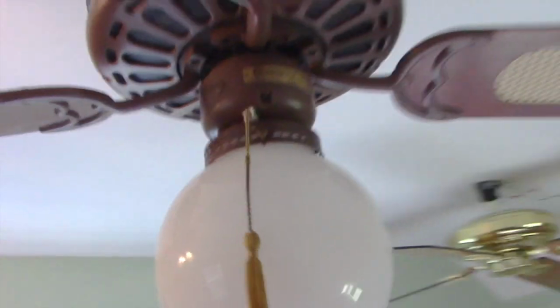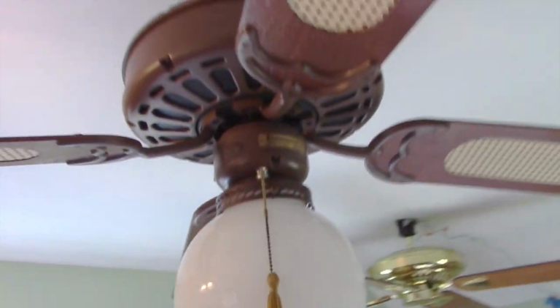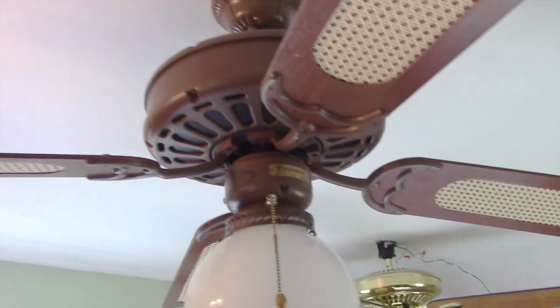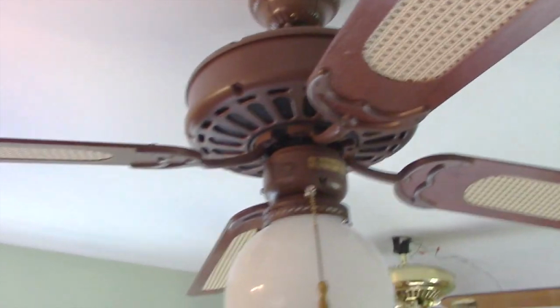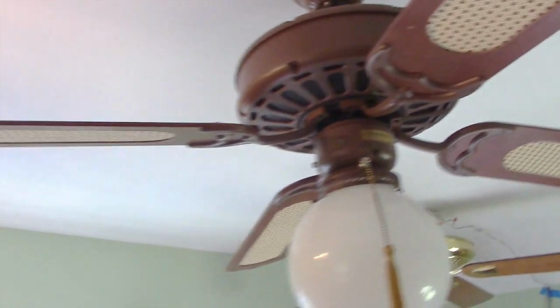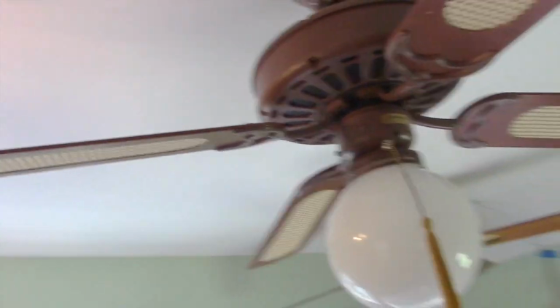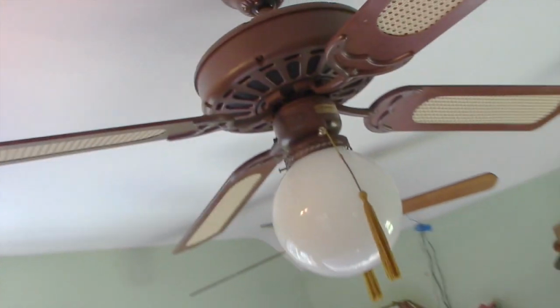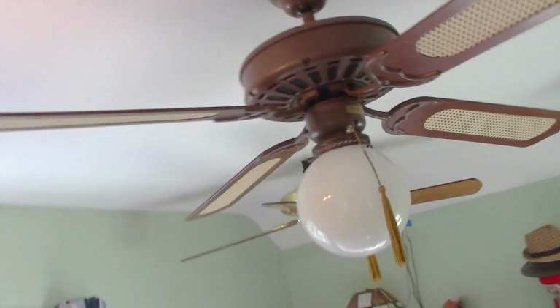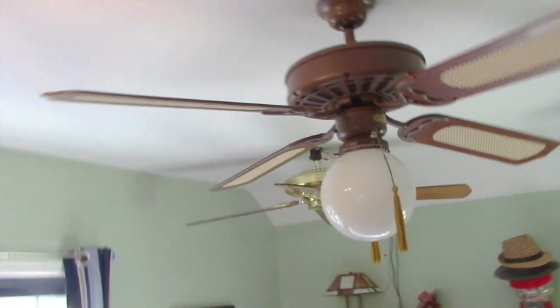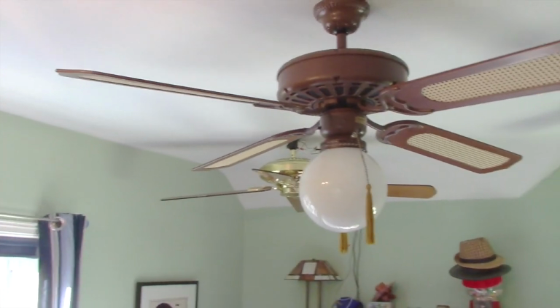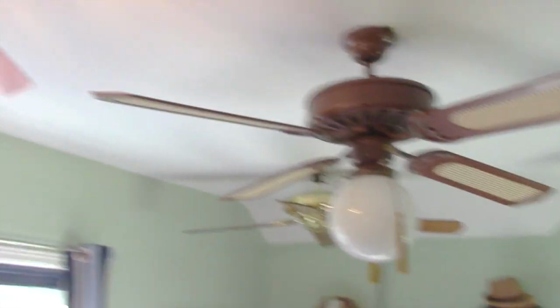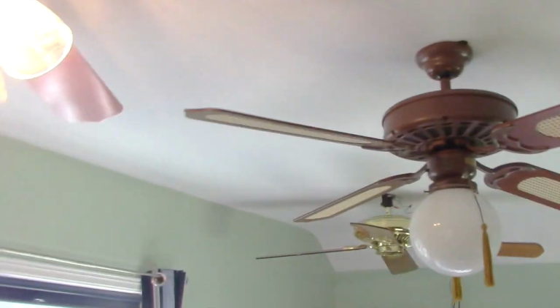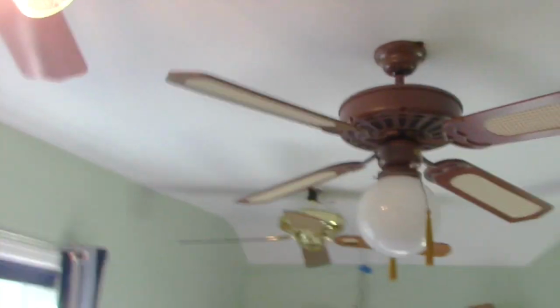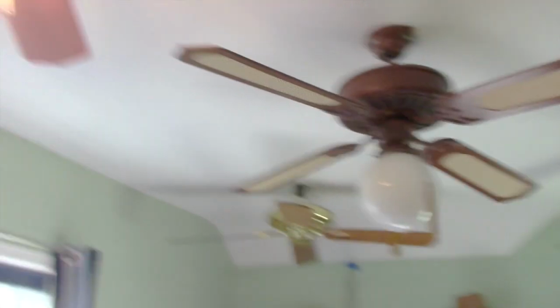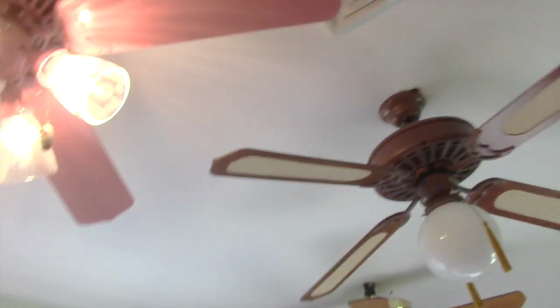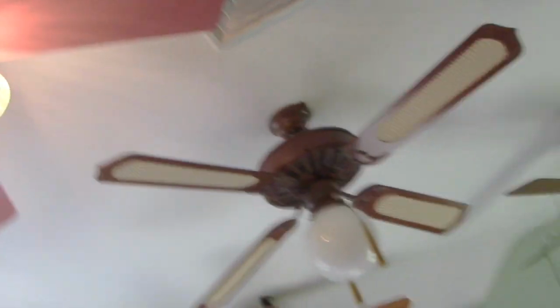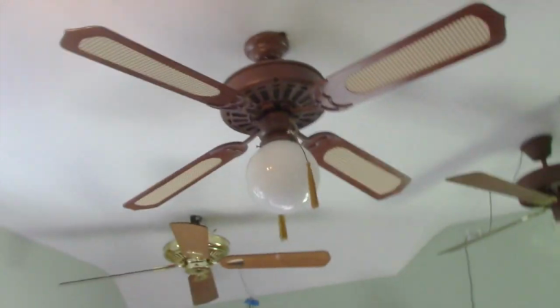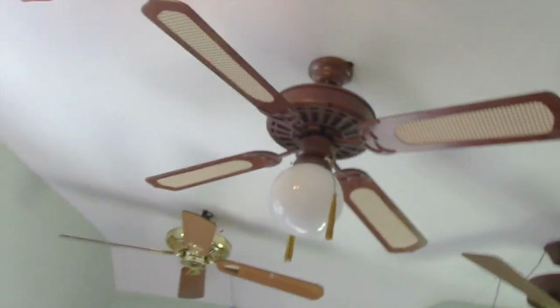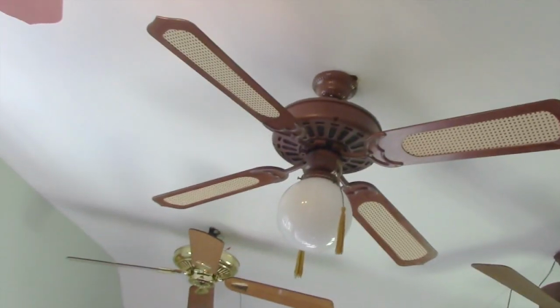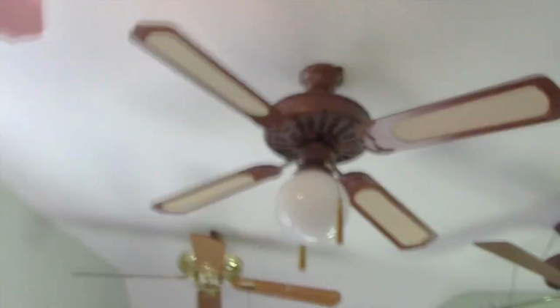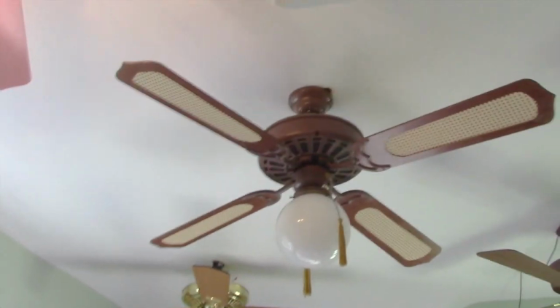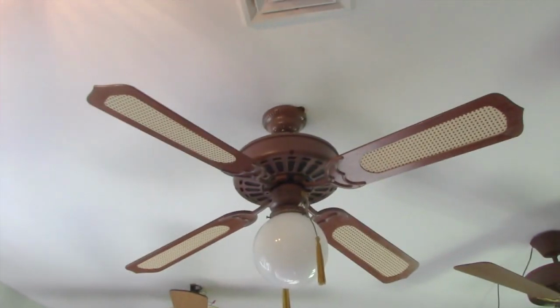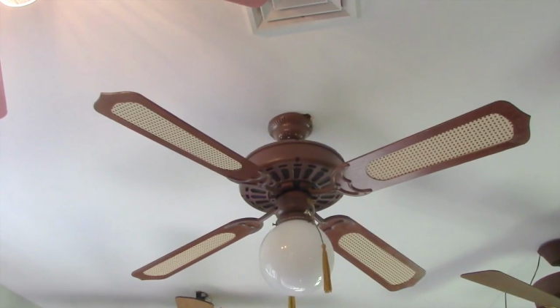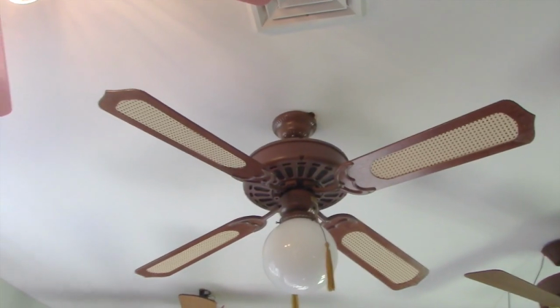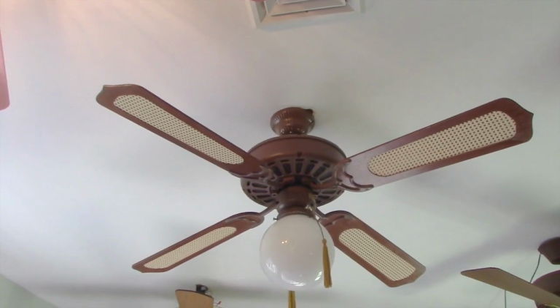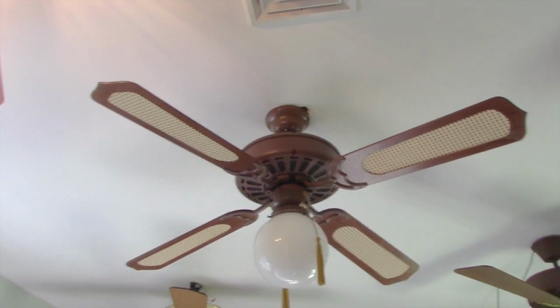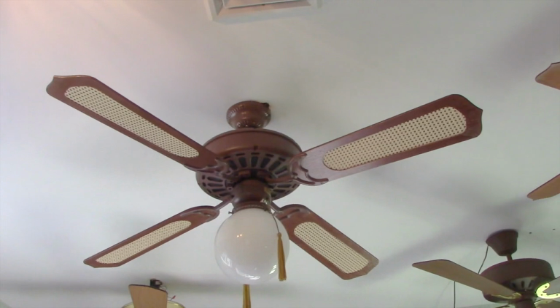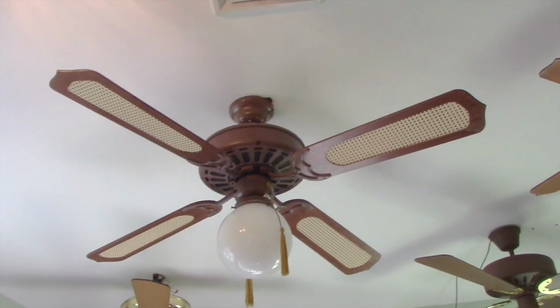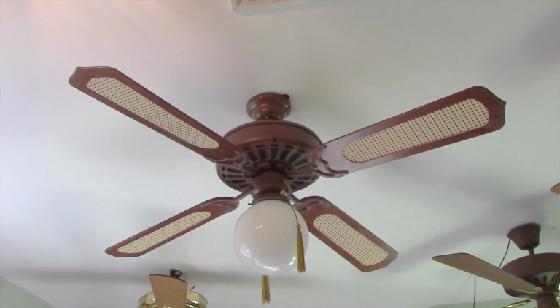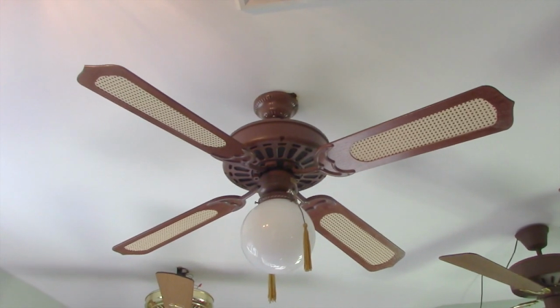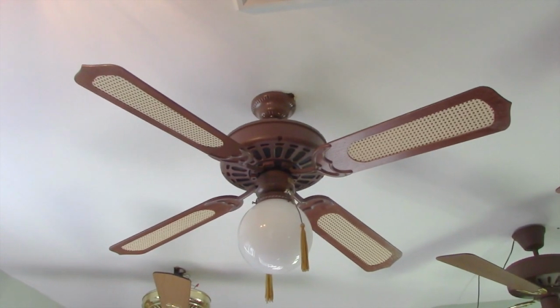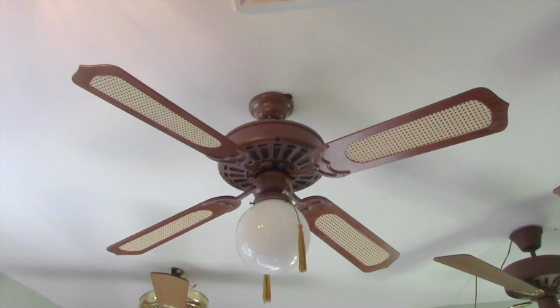The tassels and light globe were previously on my Charcoal Black Delta, which was installed here before this one, as you might recall.